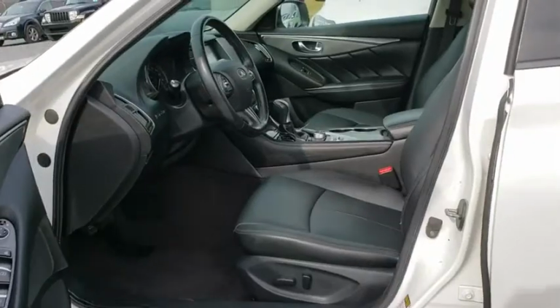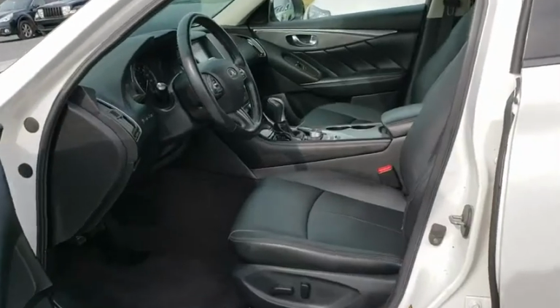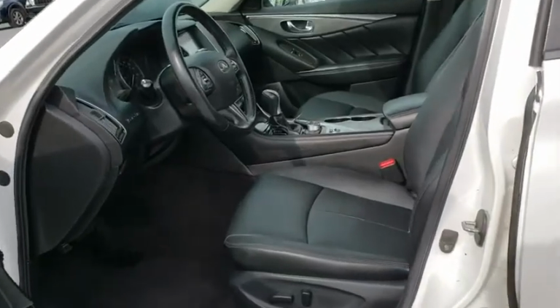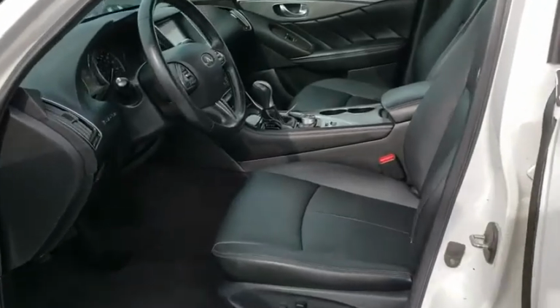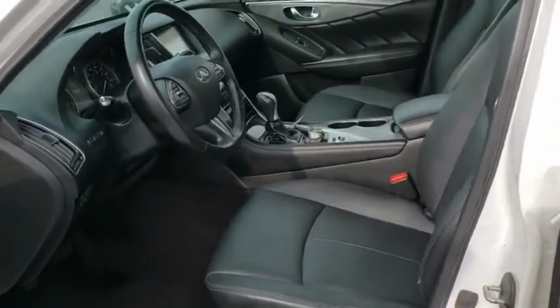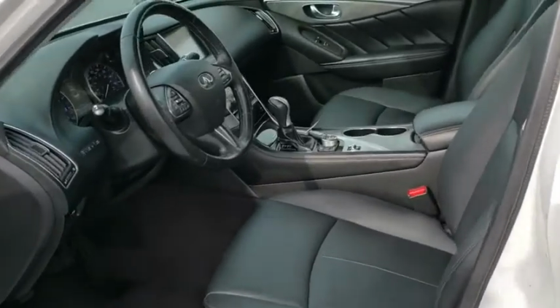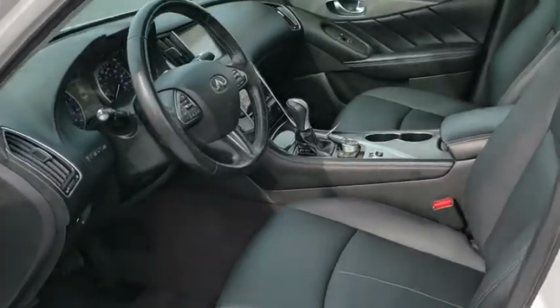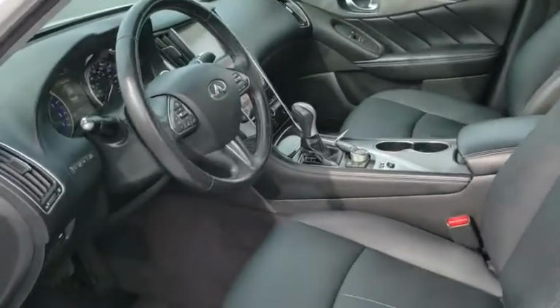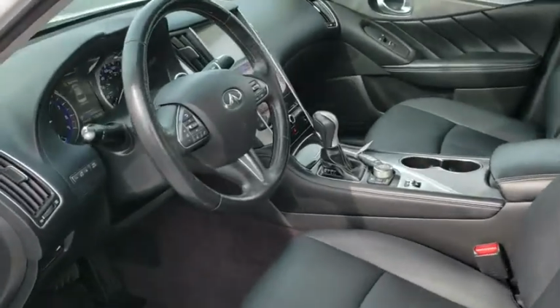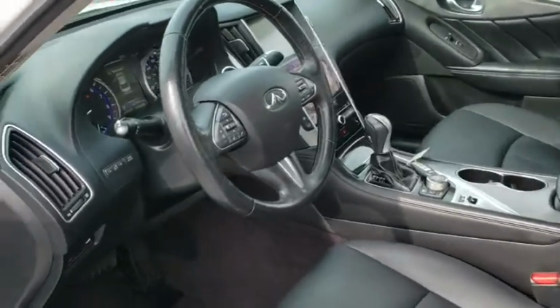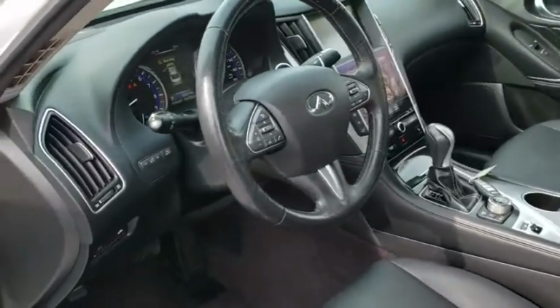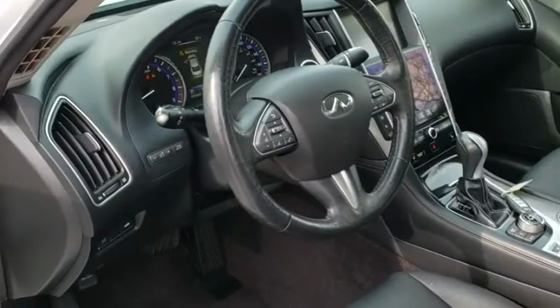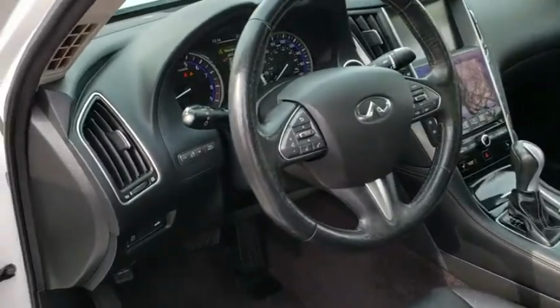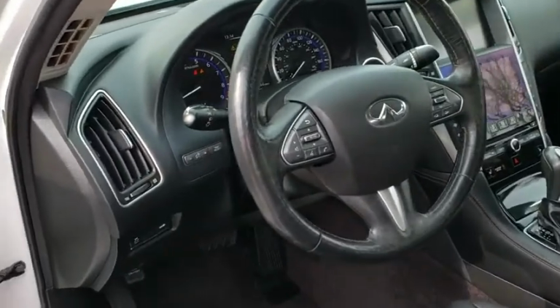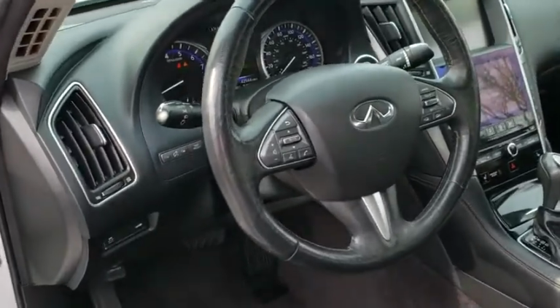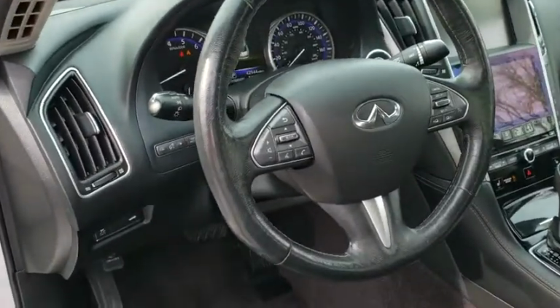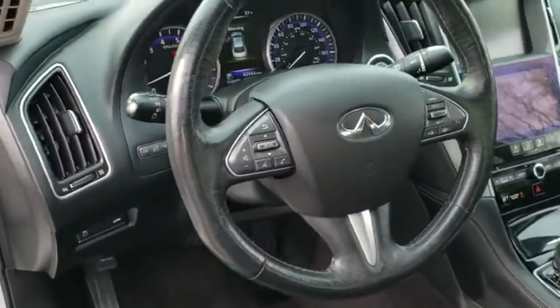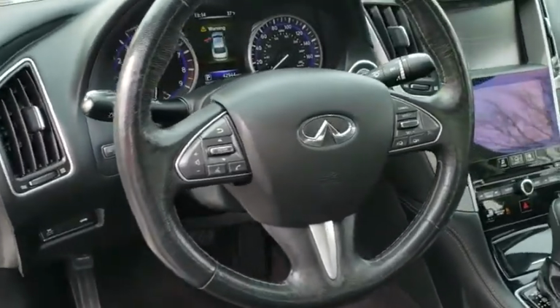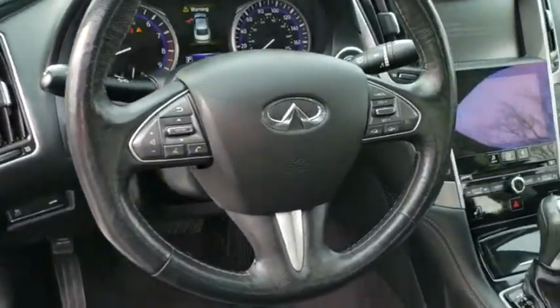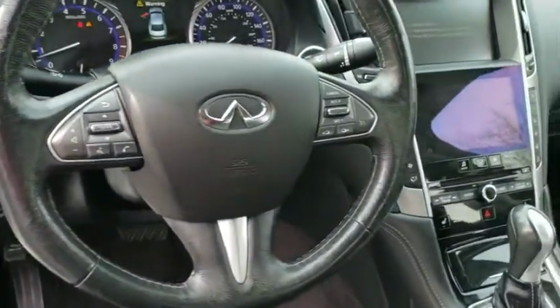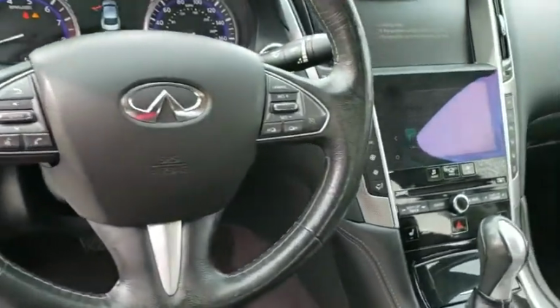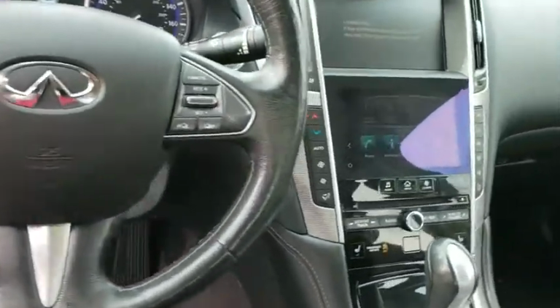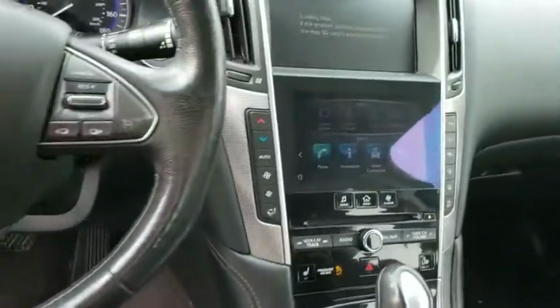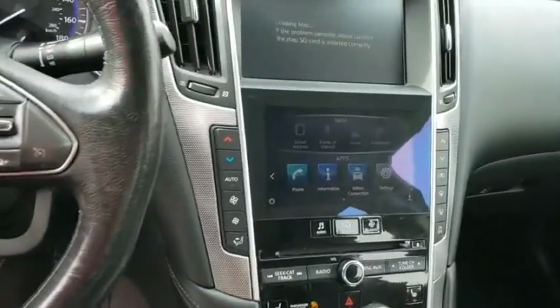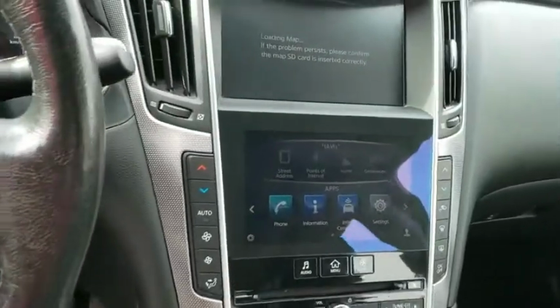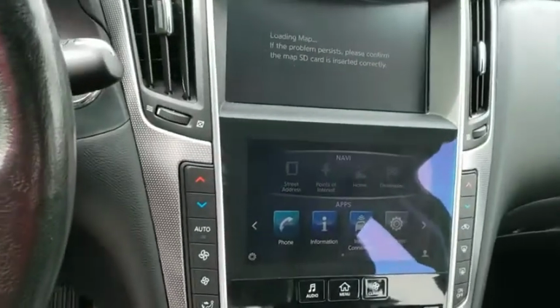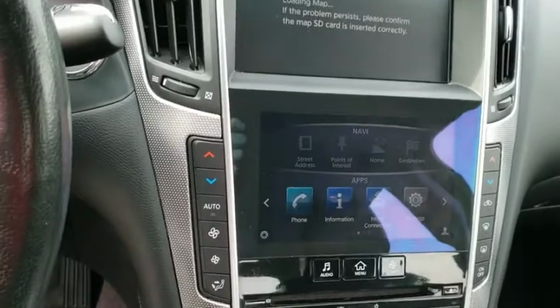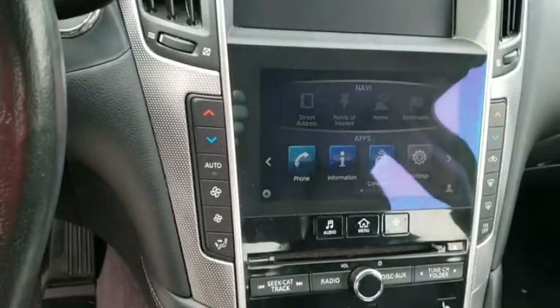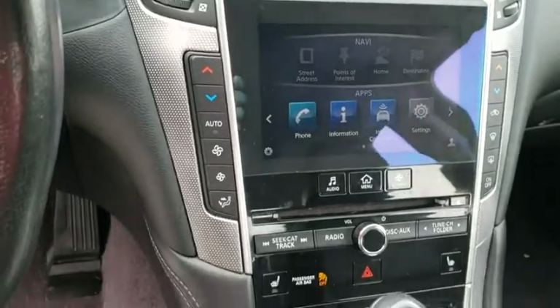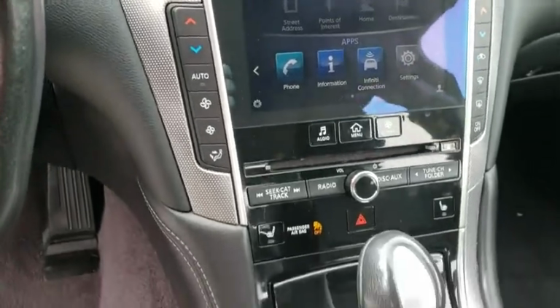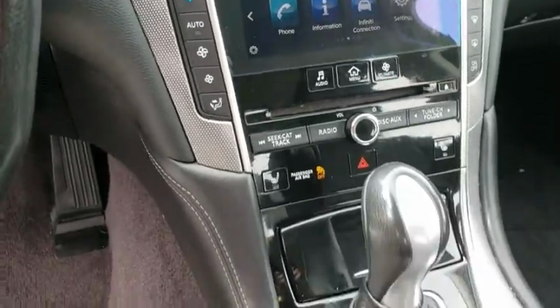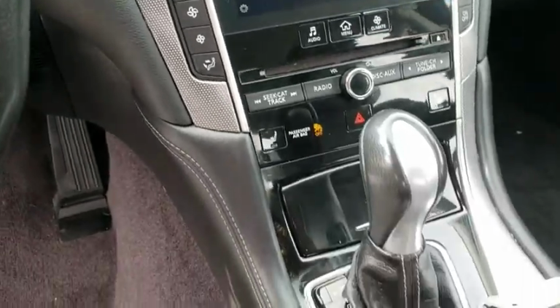CD player, compass, heated front seat, heated steering wheel, security system, rear window defroster, power windows, power moonroof. This isn't just a vehicle. It's an experience.